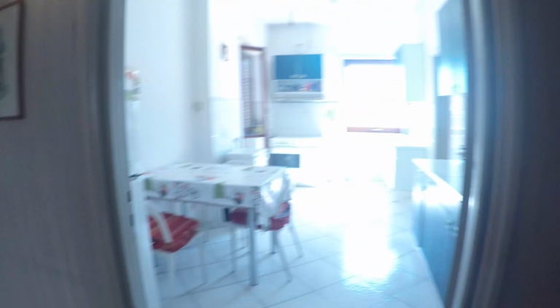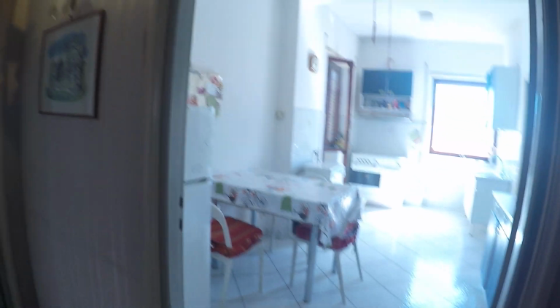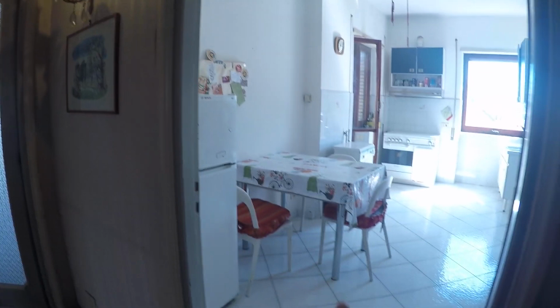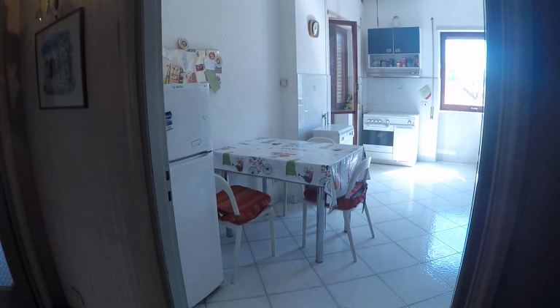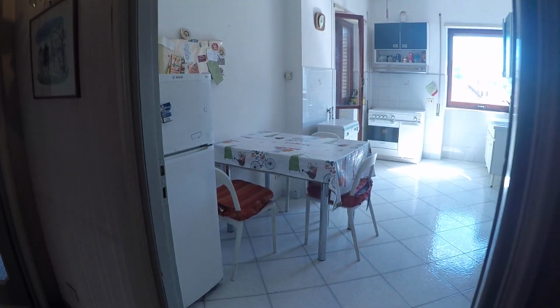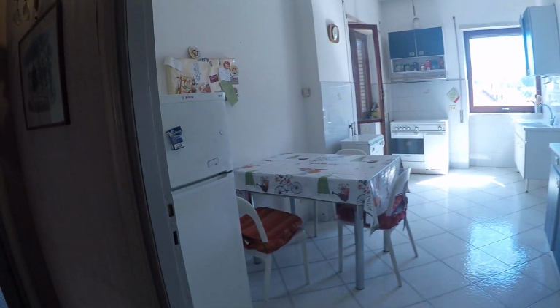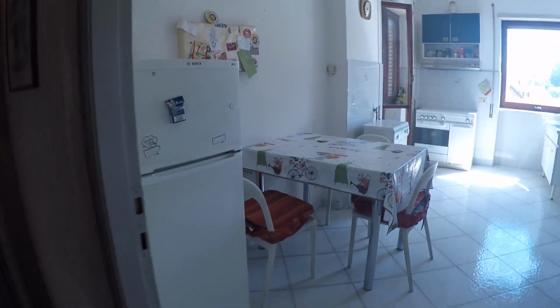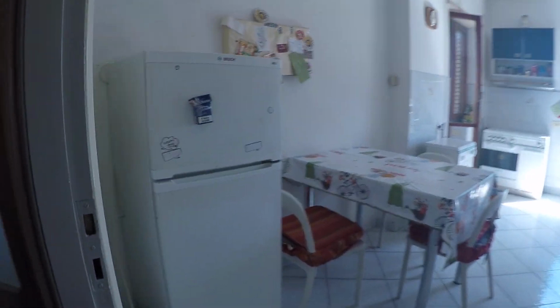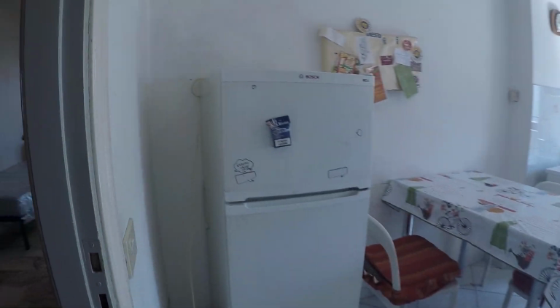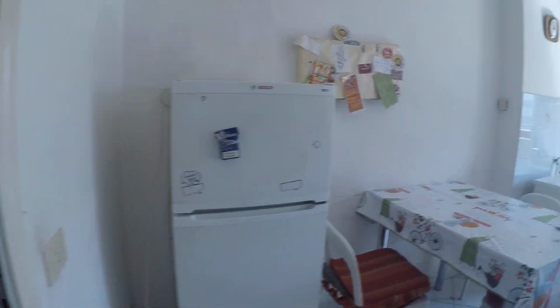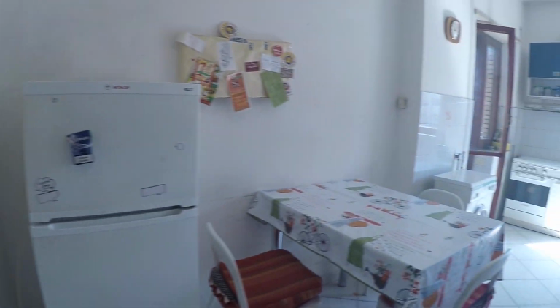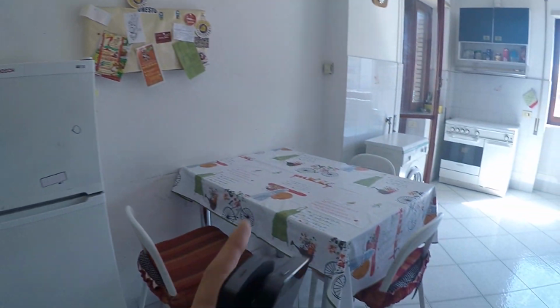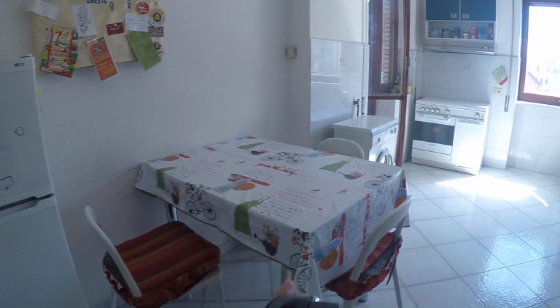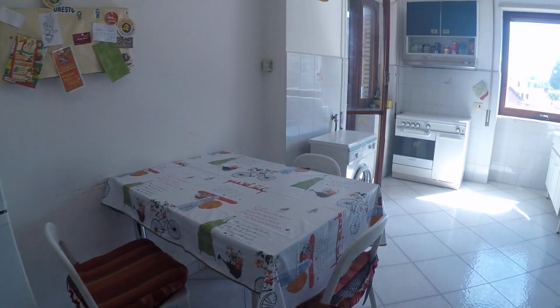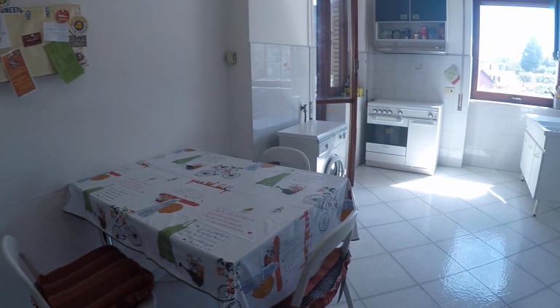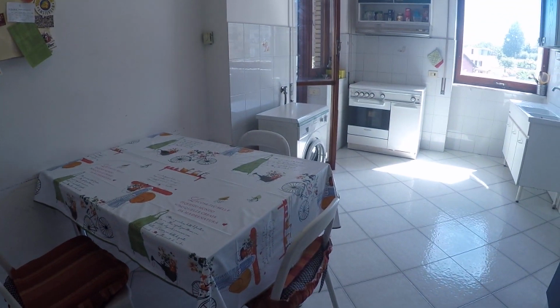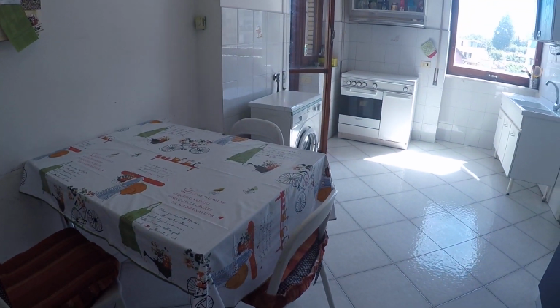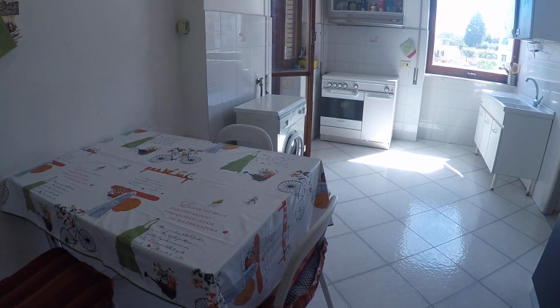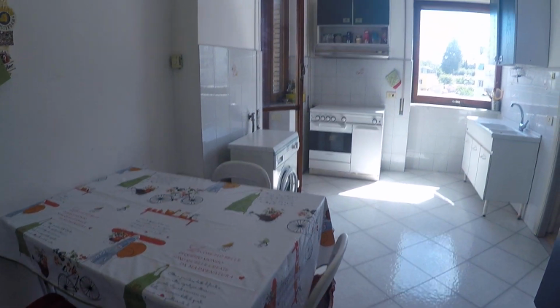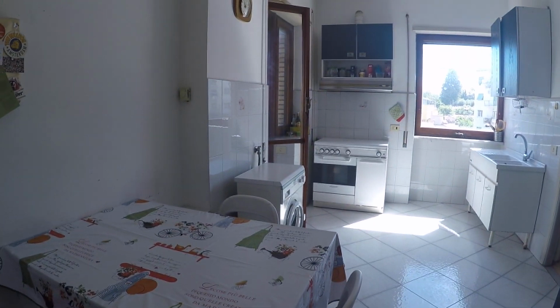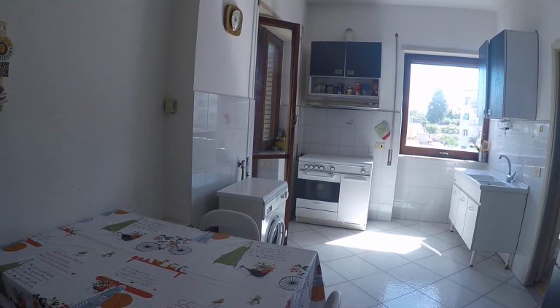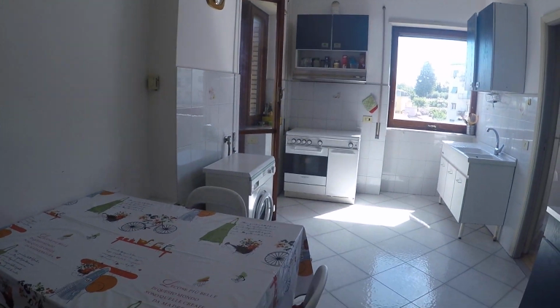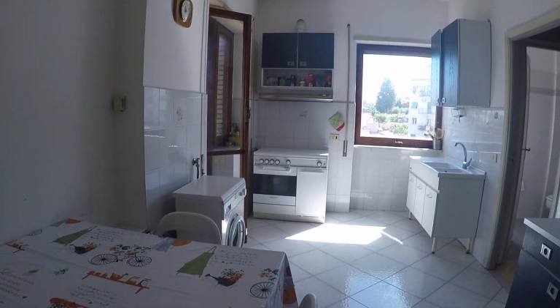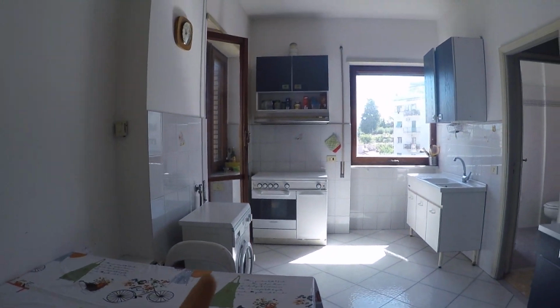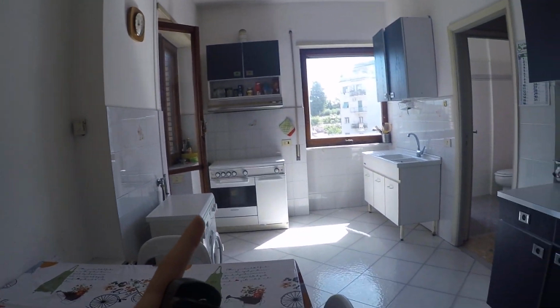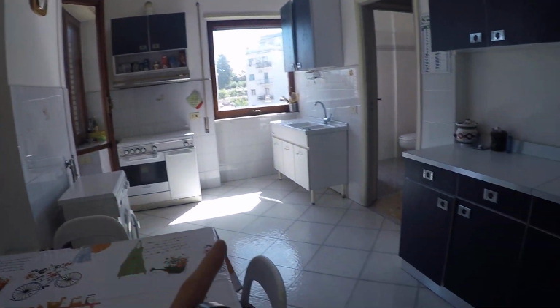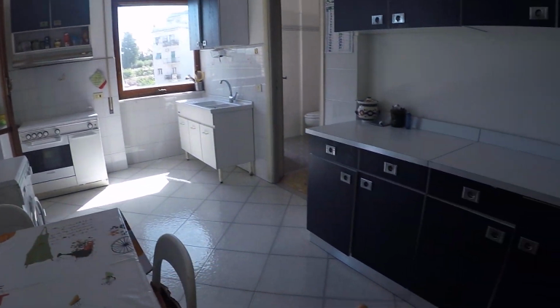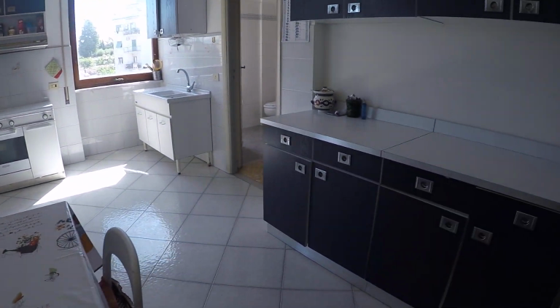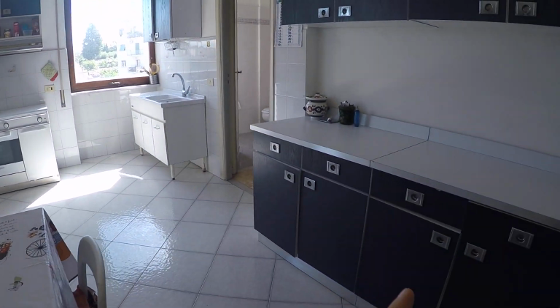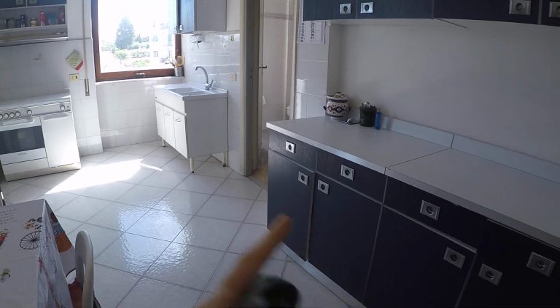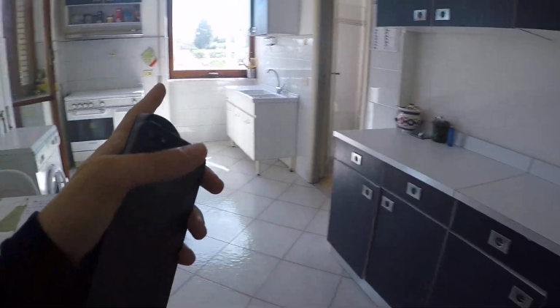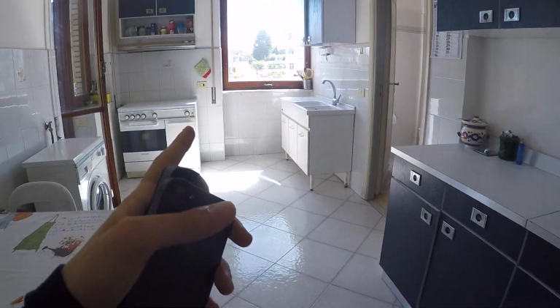Here we have the kitchen. We have a fridge over here, a table for three, we also have the washing machine, oven and stove, and the sink.